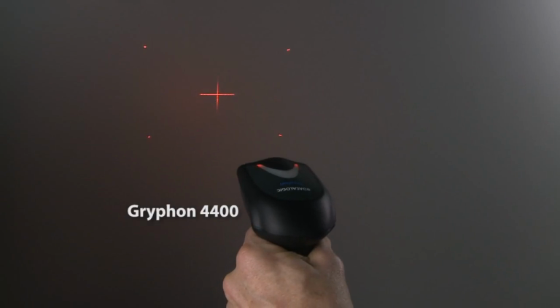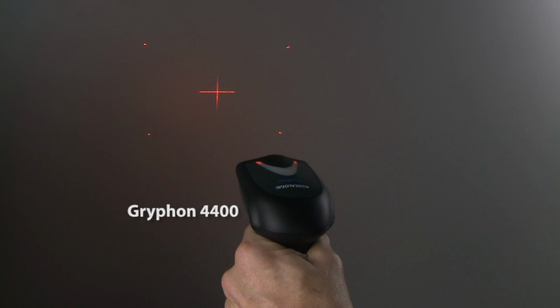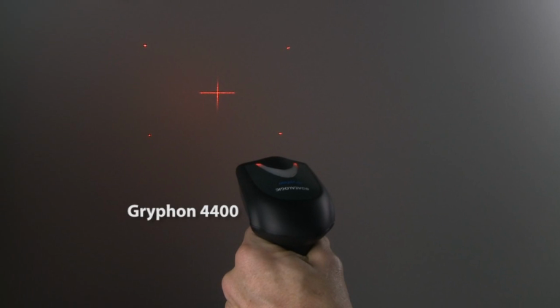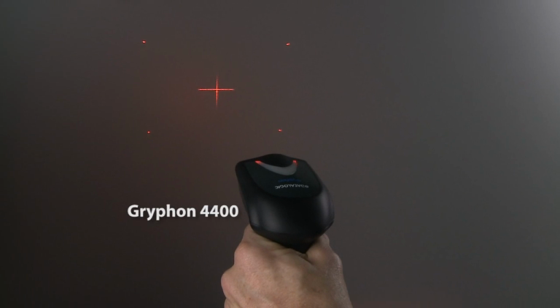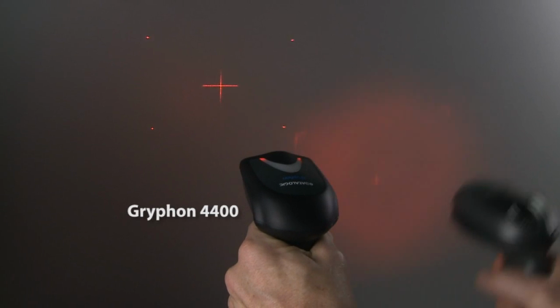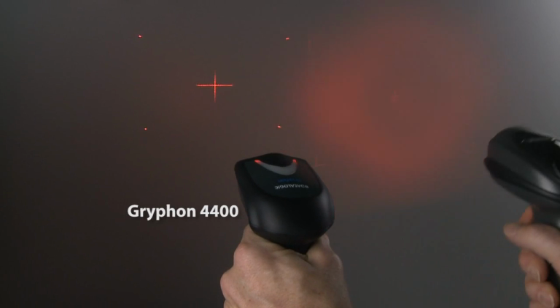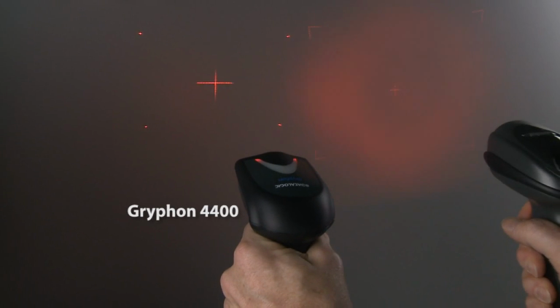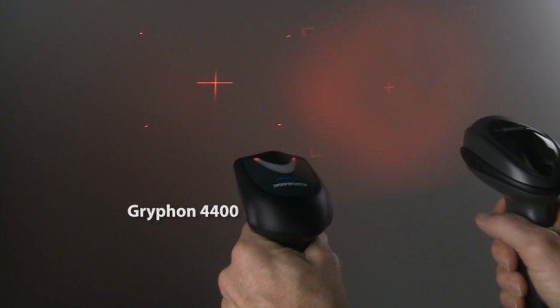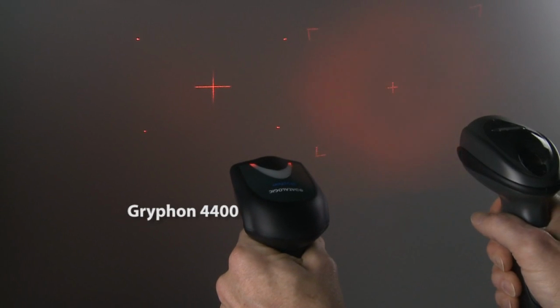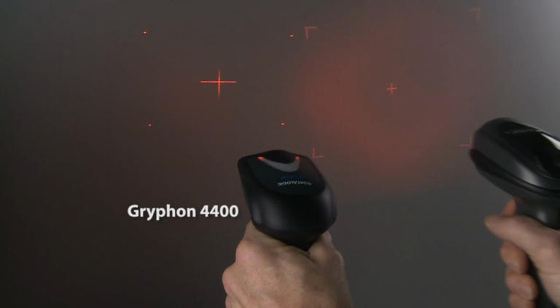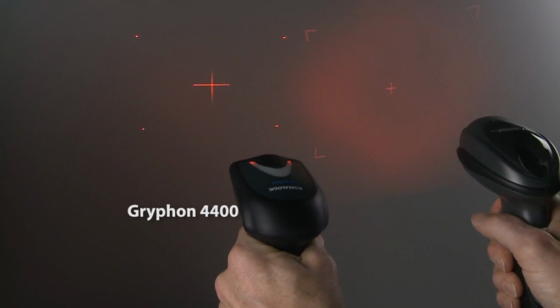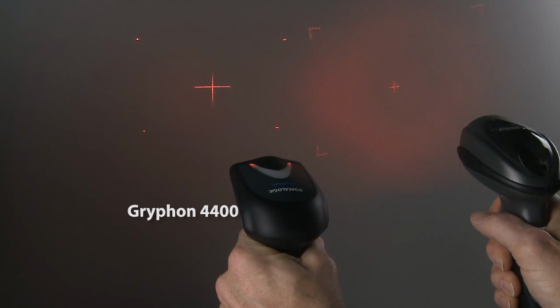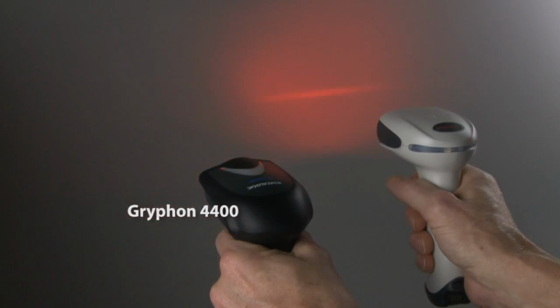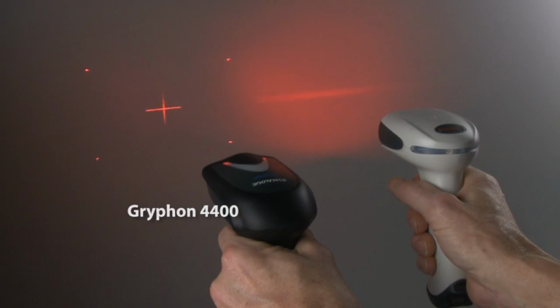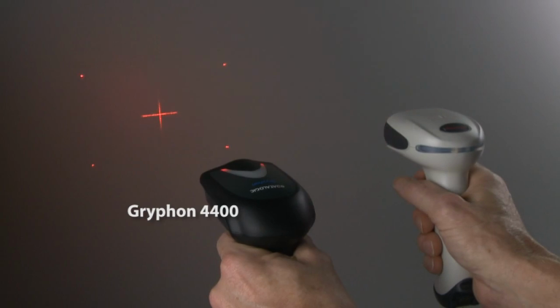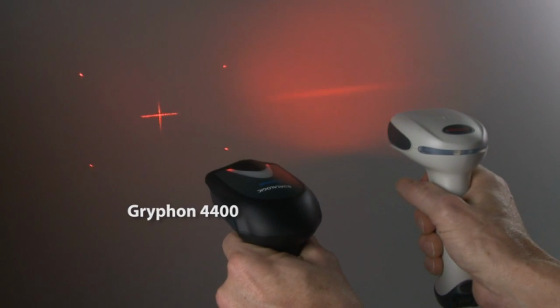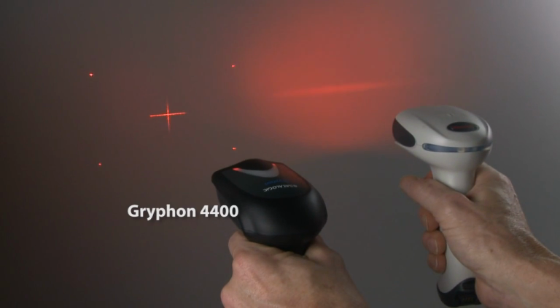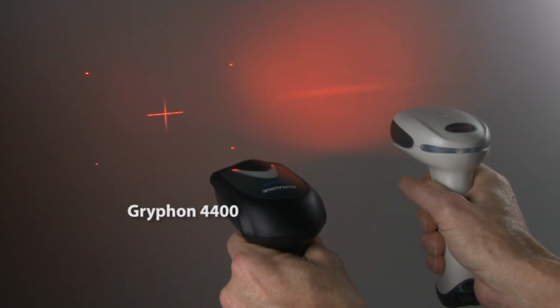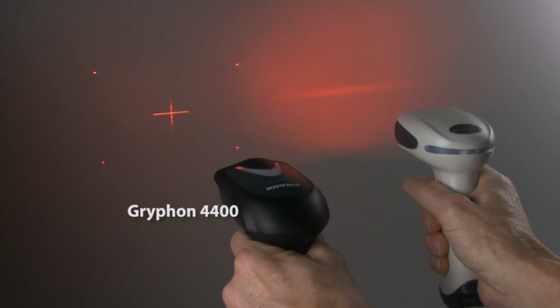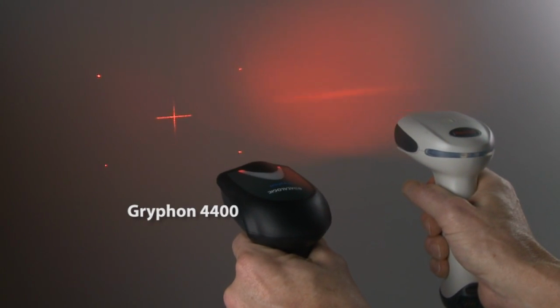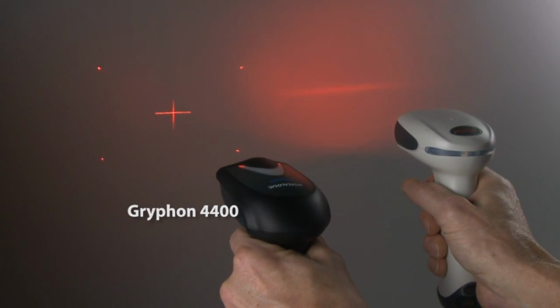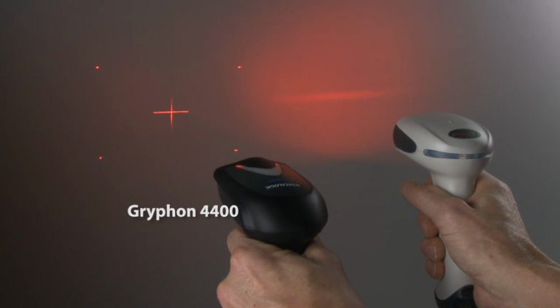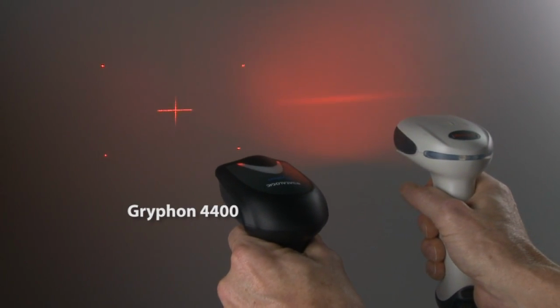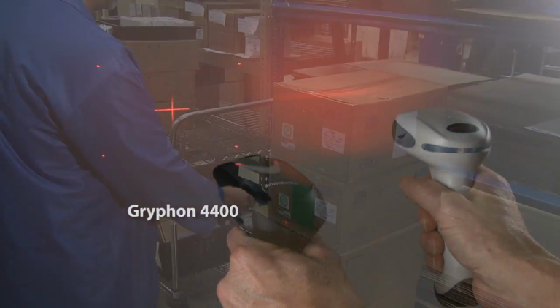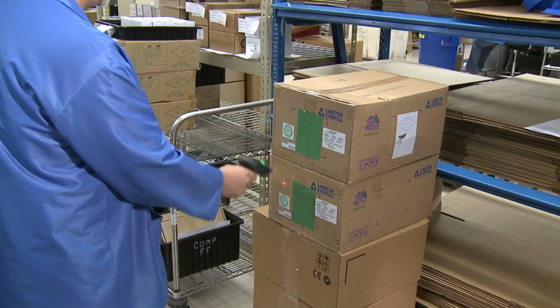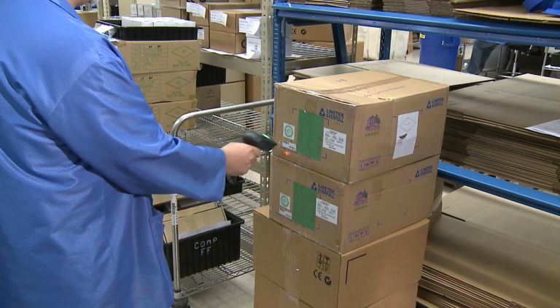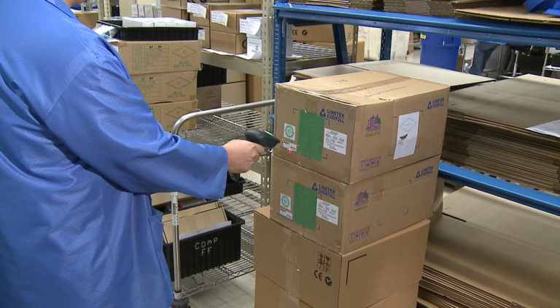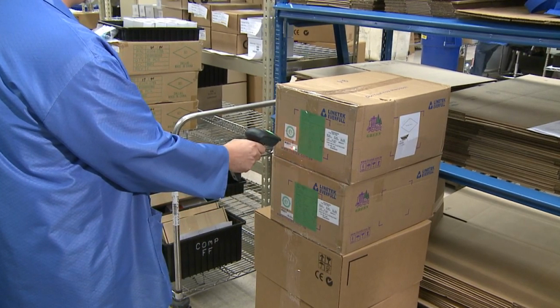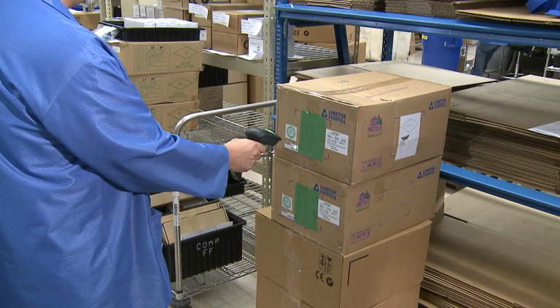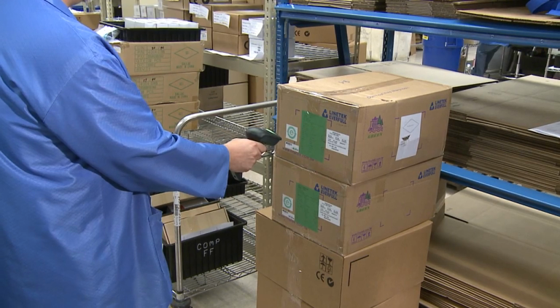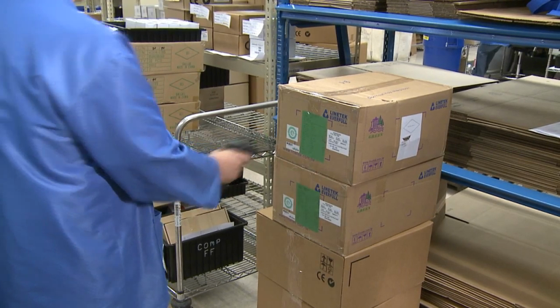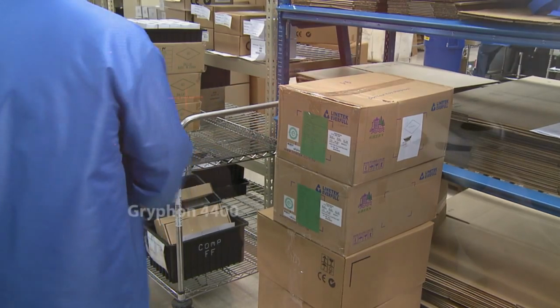The Gryphon 4400's steady deep red illumination is the dimmest illumination power in the industry and never flickers at a human perceivable rate, allowing the user to work comfortably with little or no eye fatigue.